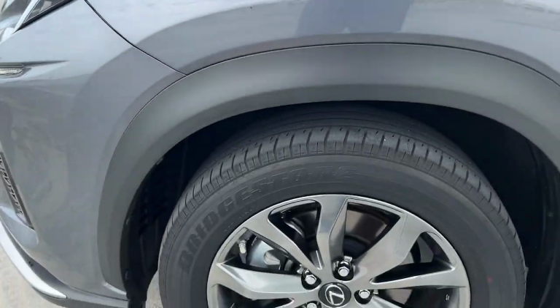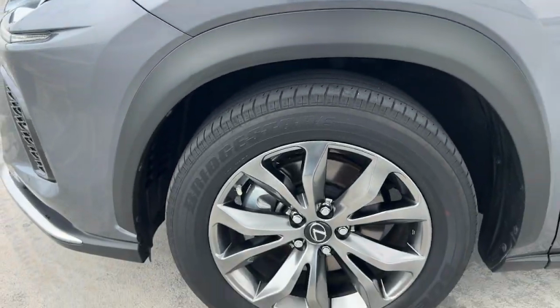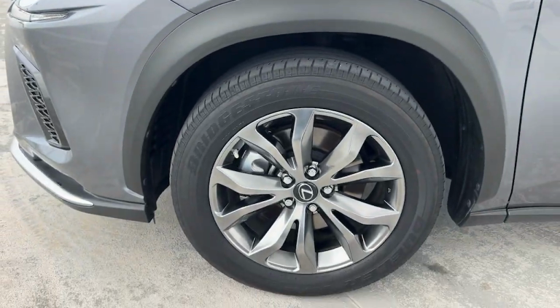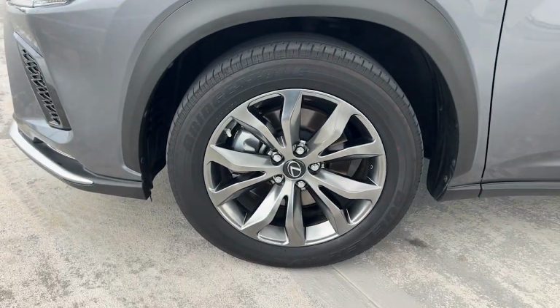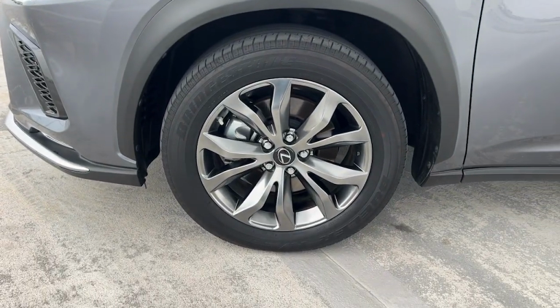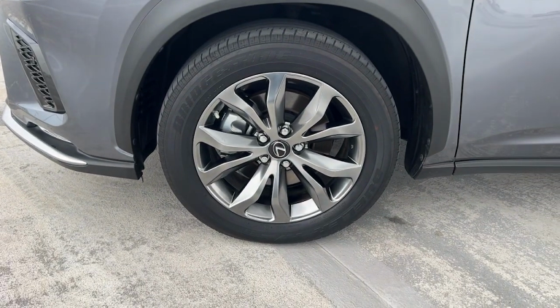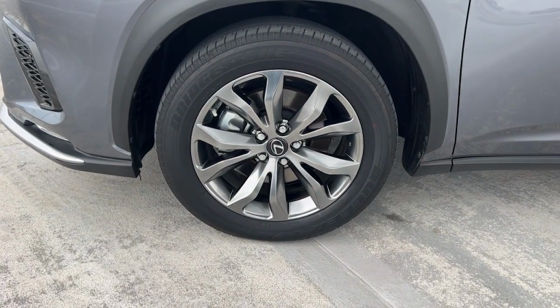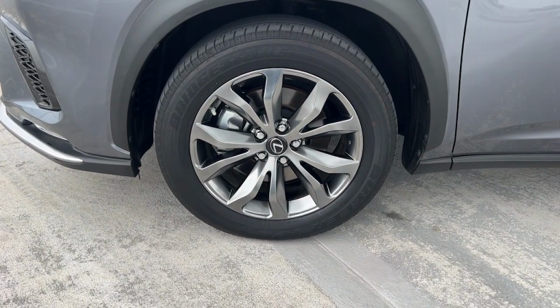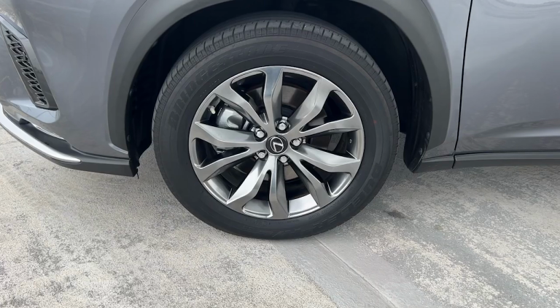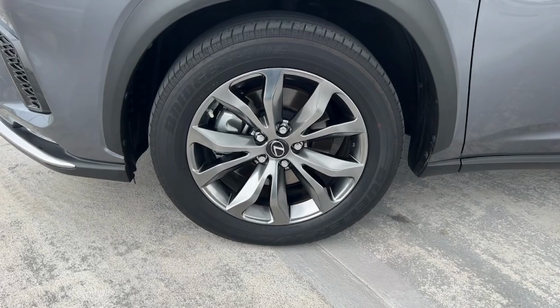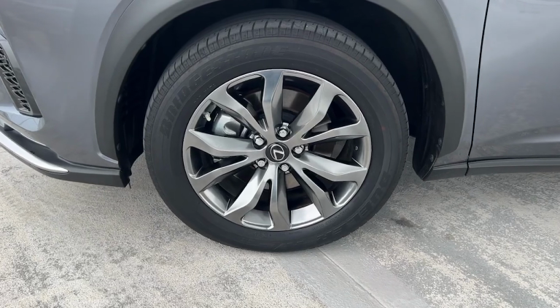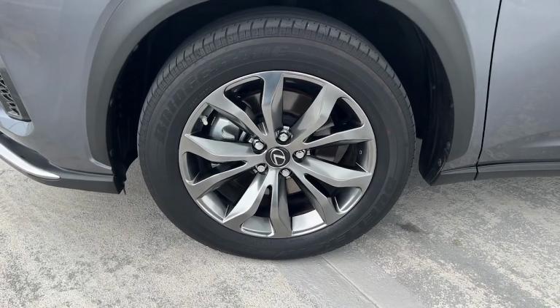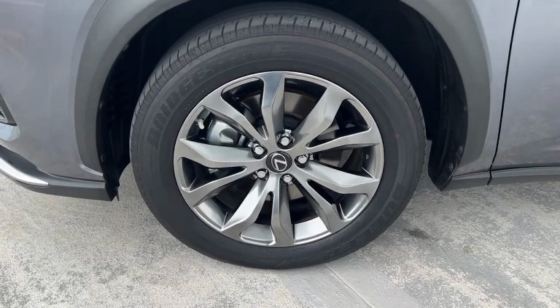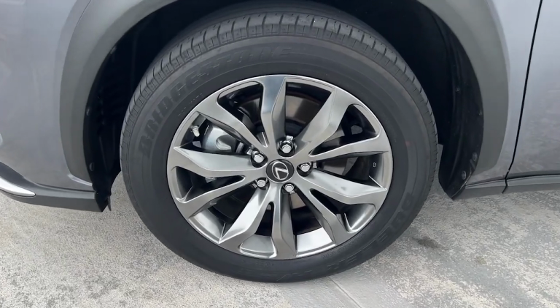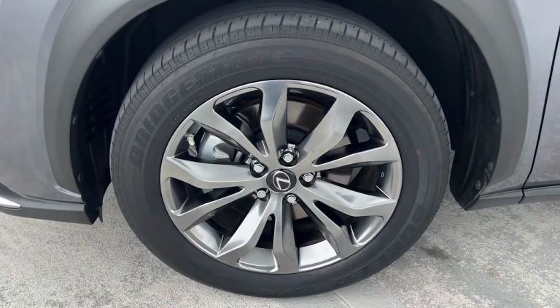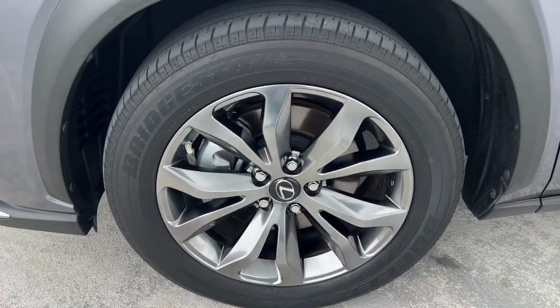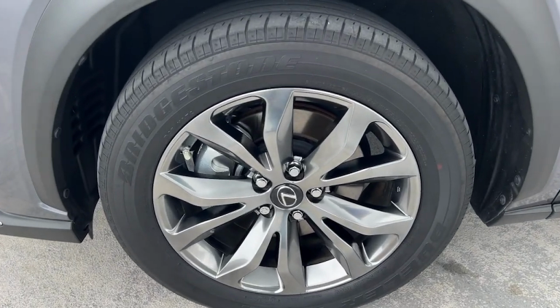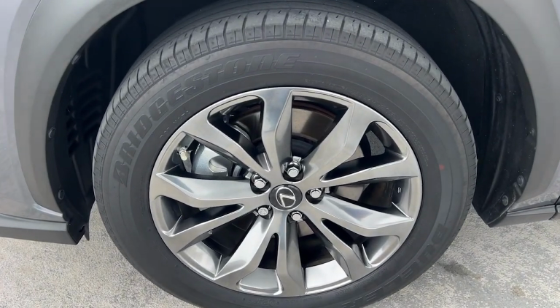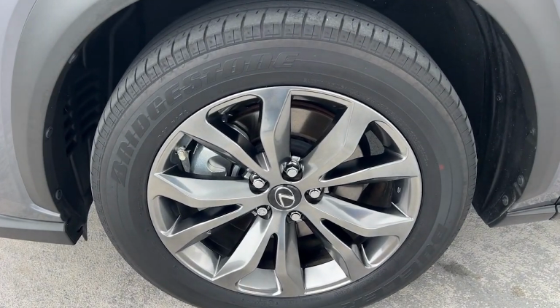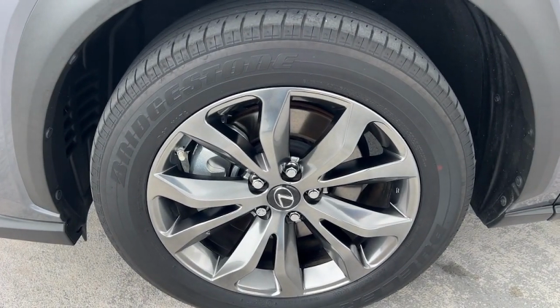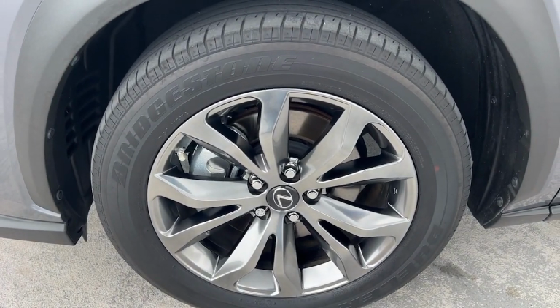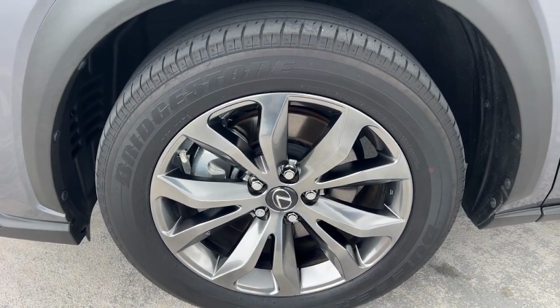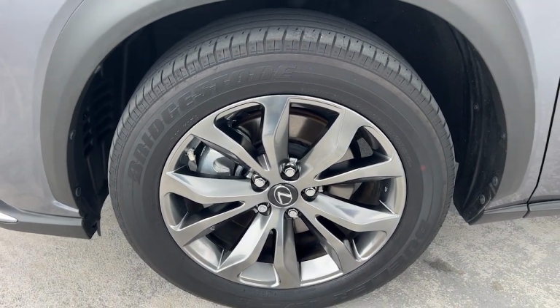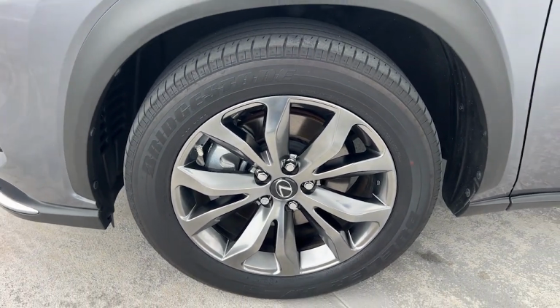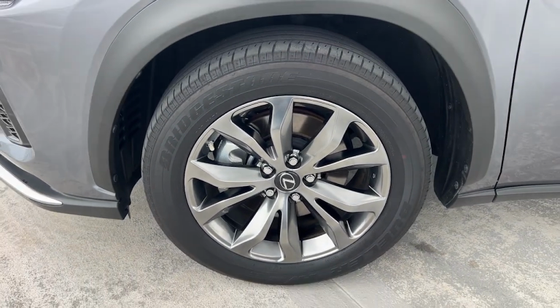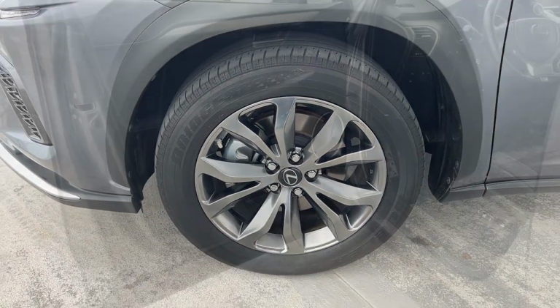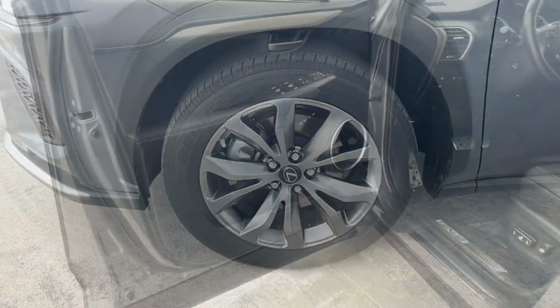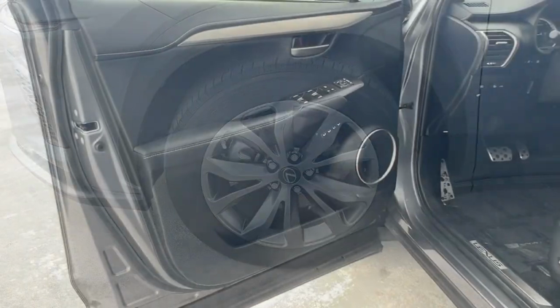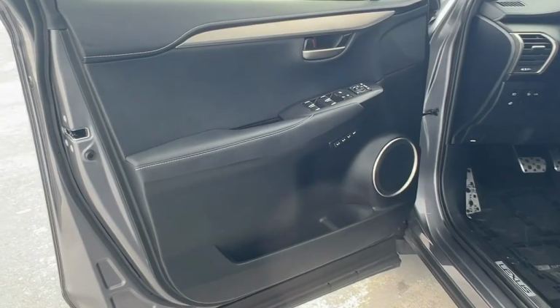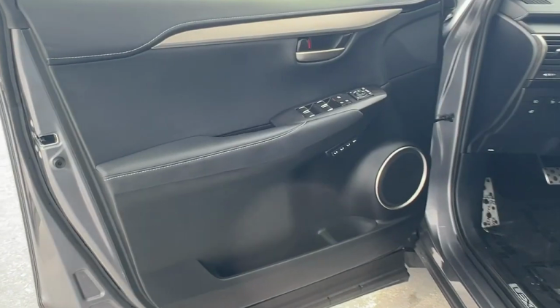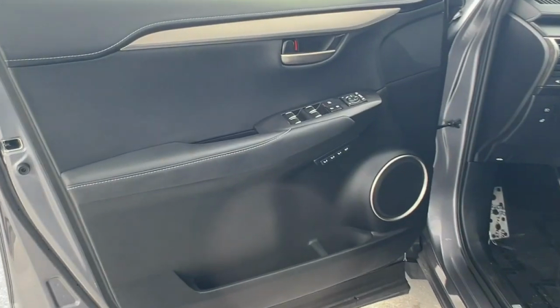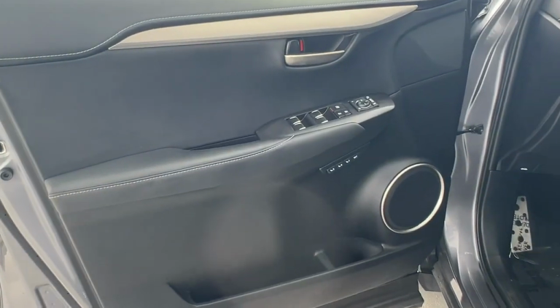Feel protected and connected in this well-equipped NX. Treat yourself to a test drive today. Our staff will toss you the keys to give you an outstanding customer experience.